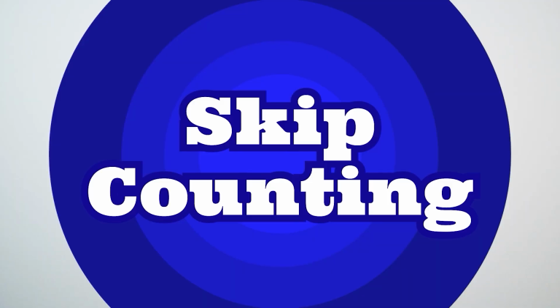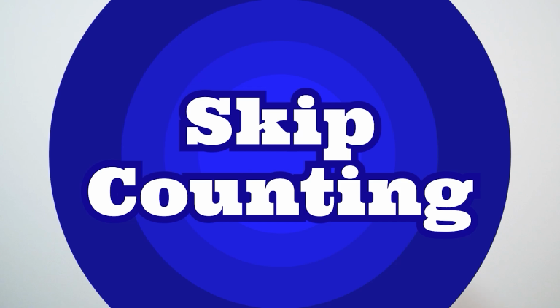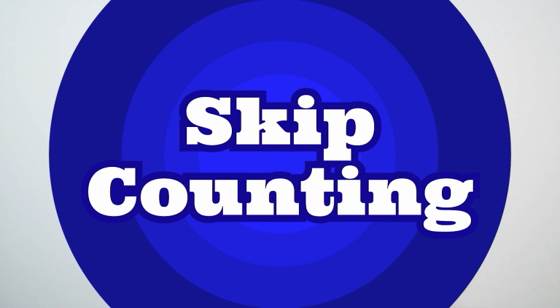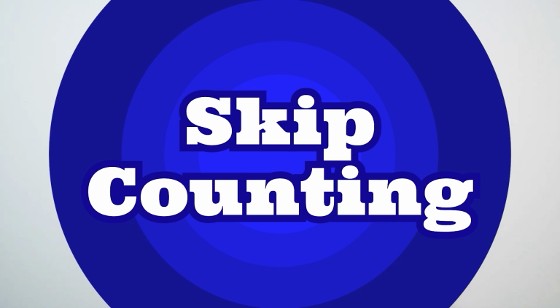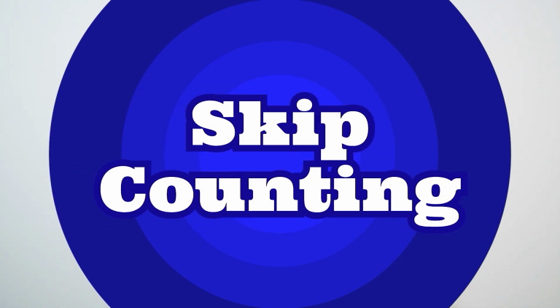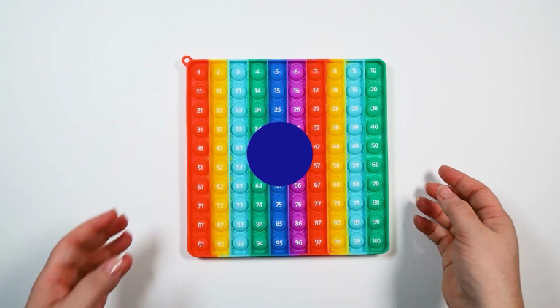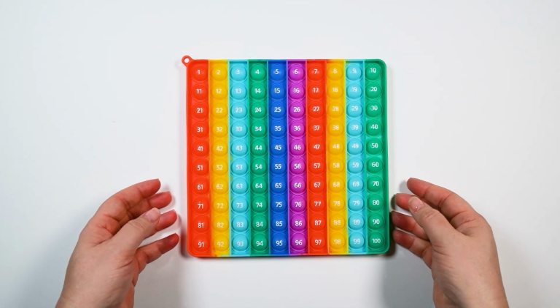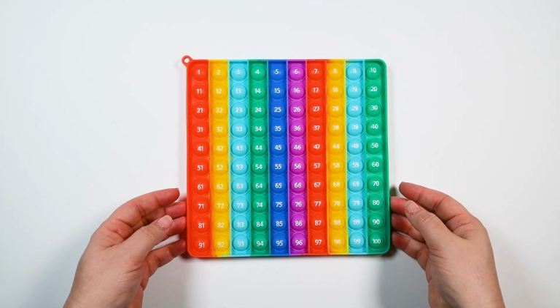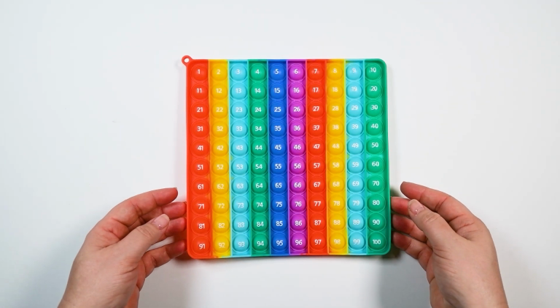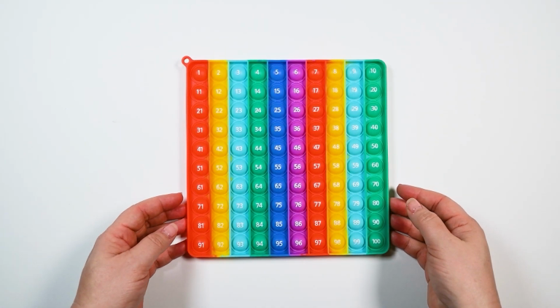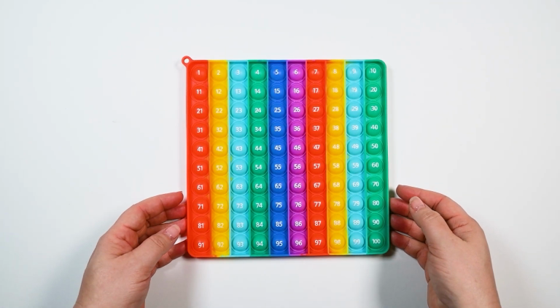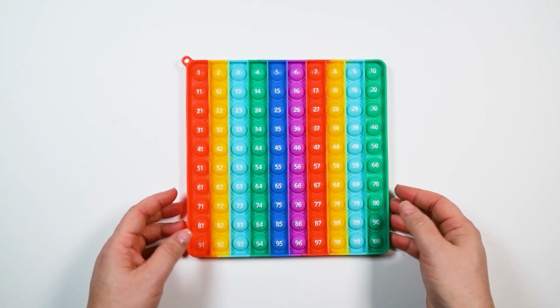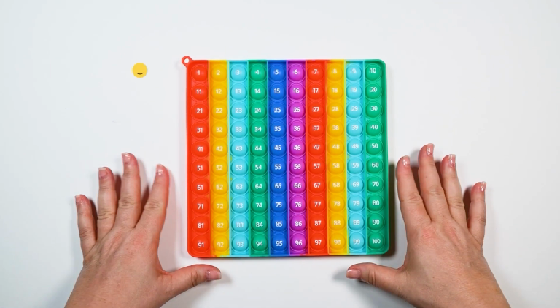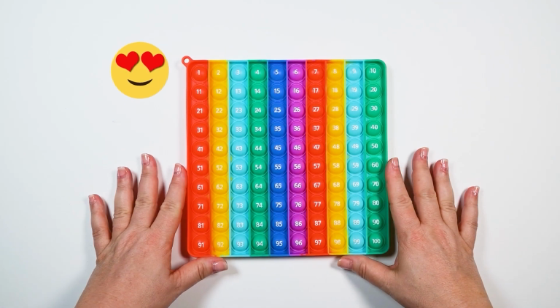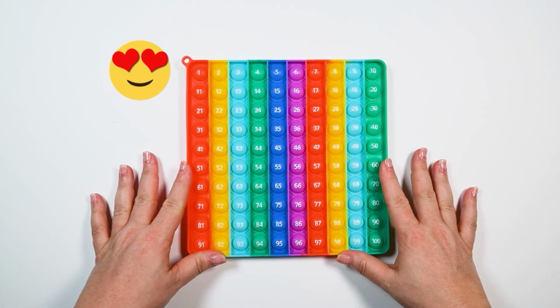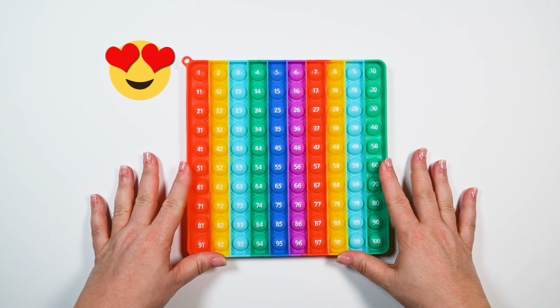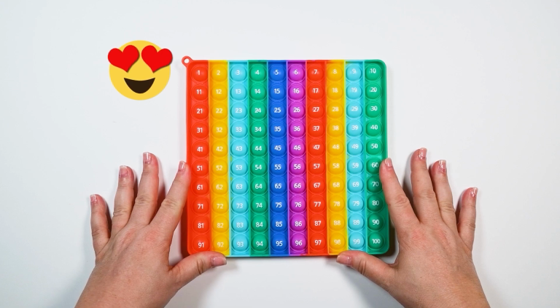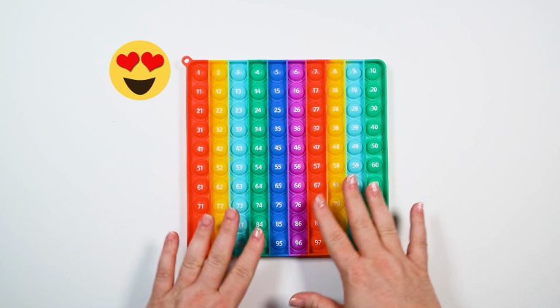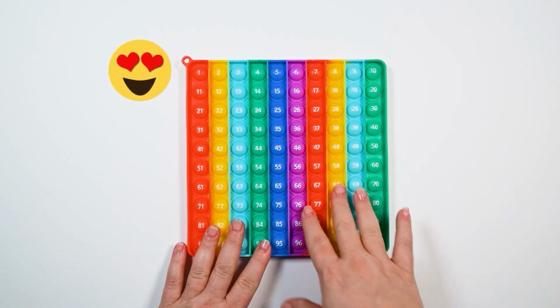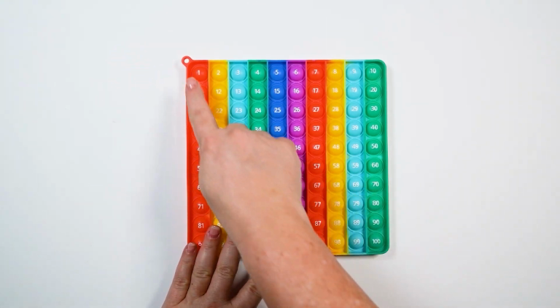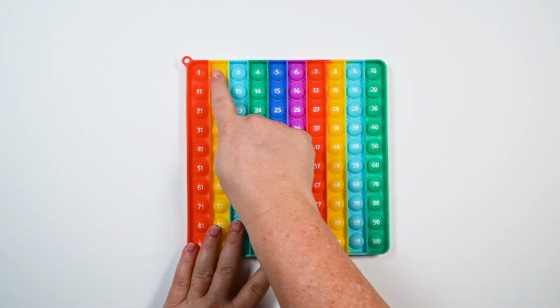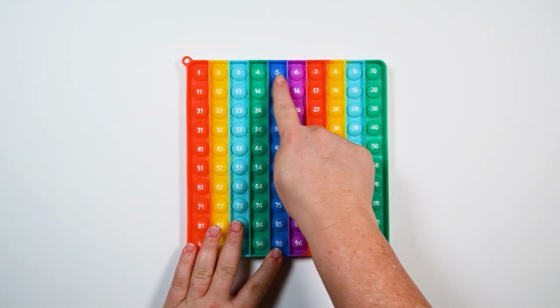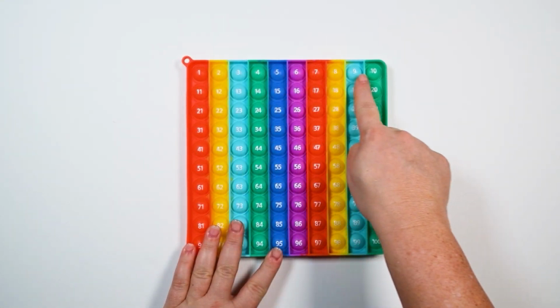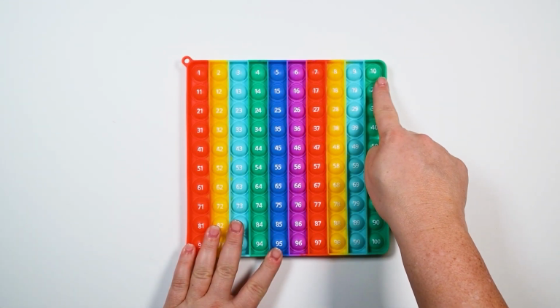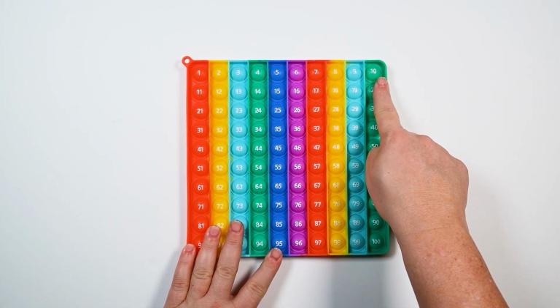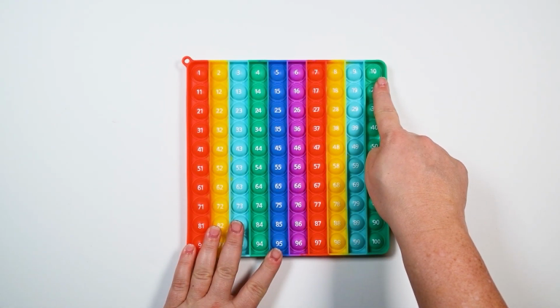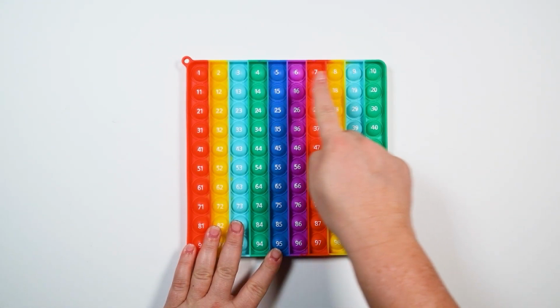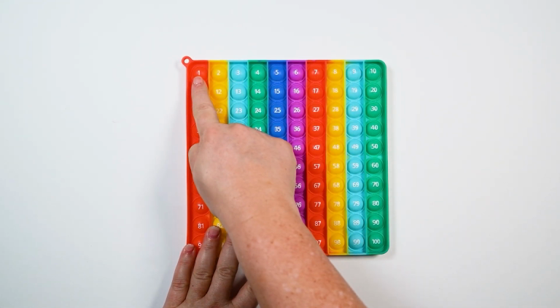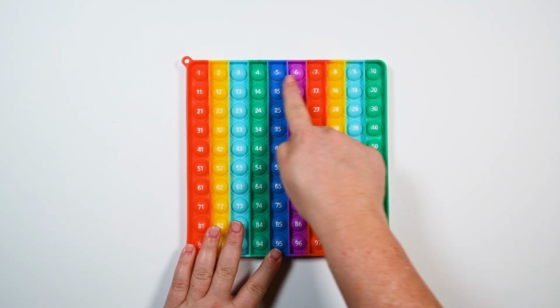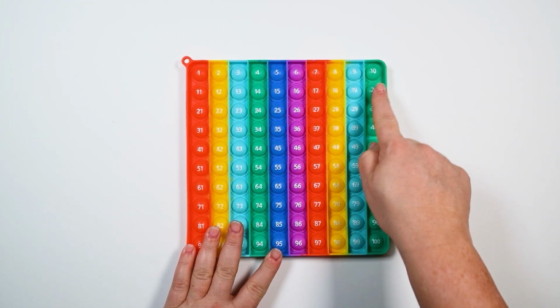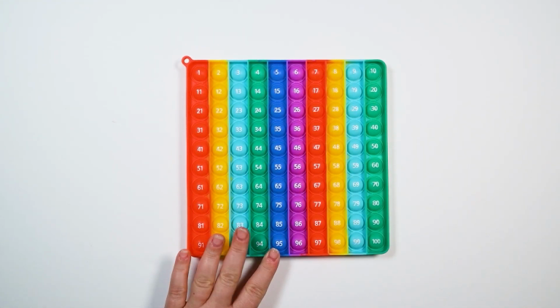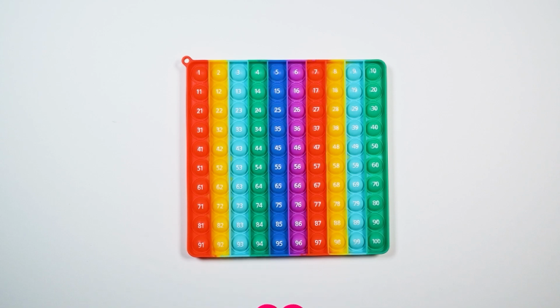Look at this fun new poppet I got. I am so excited about this one because it's so big, but also it has numbers all over it. So it will help us learn how to count.